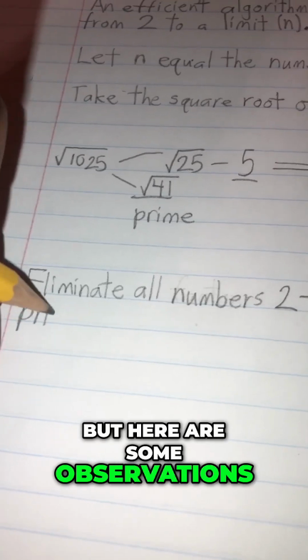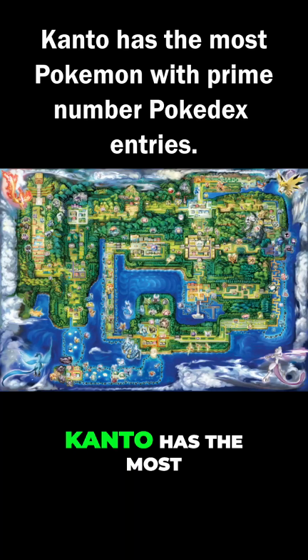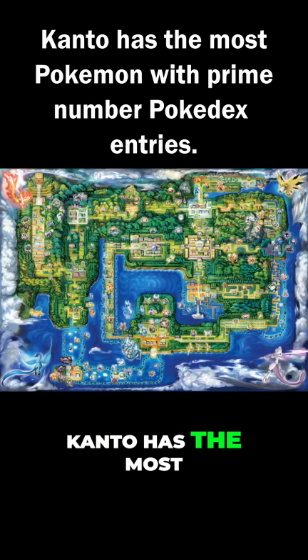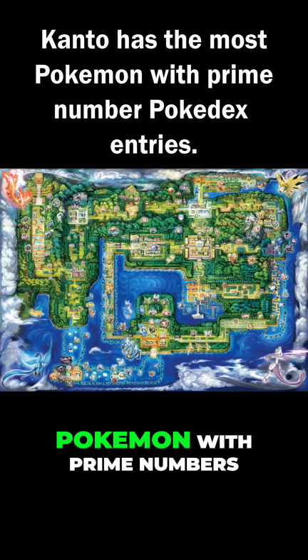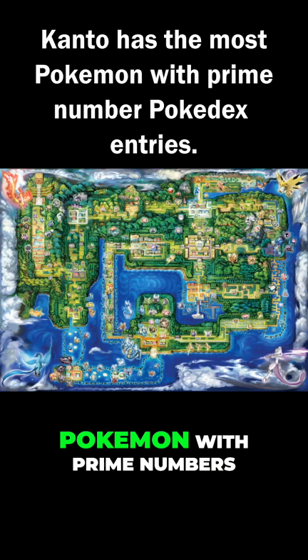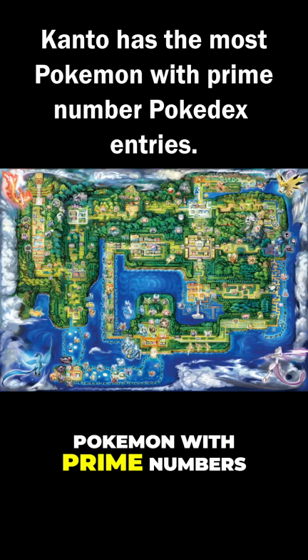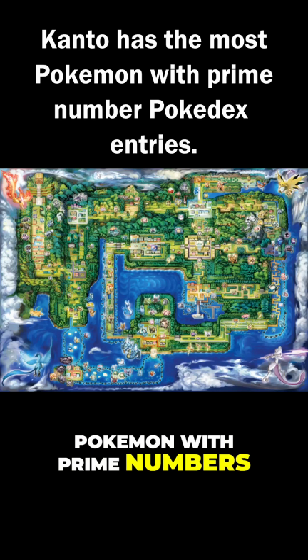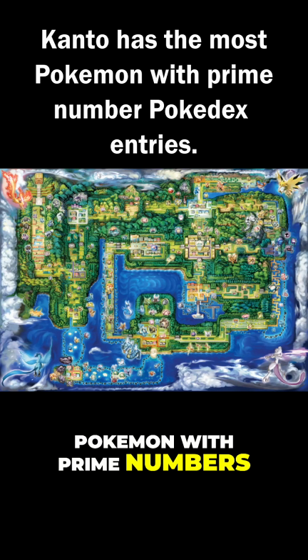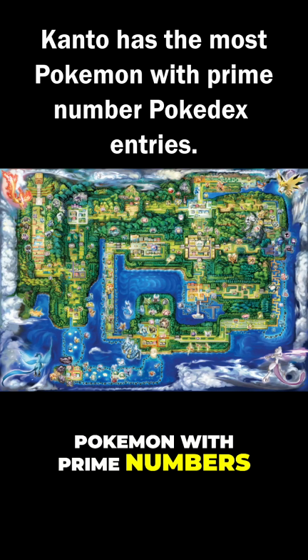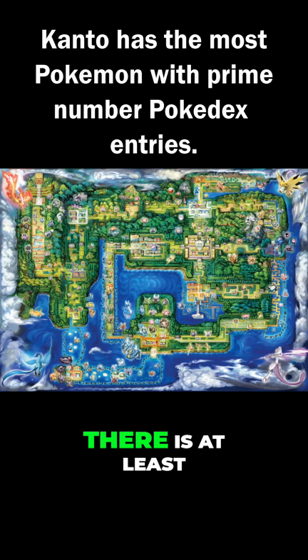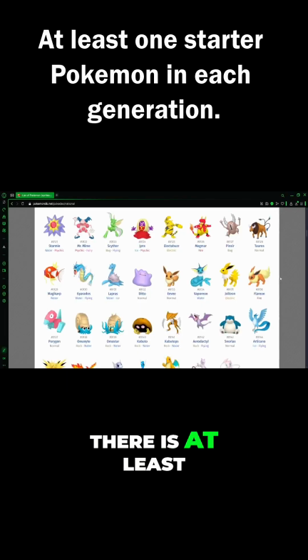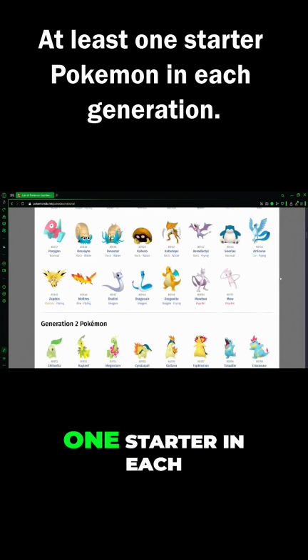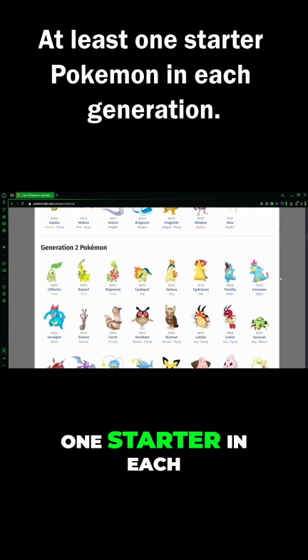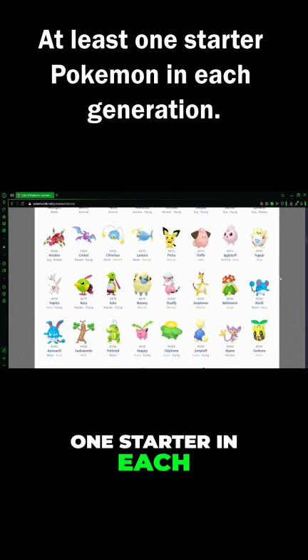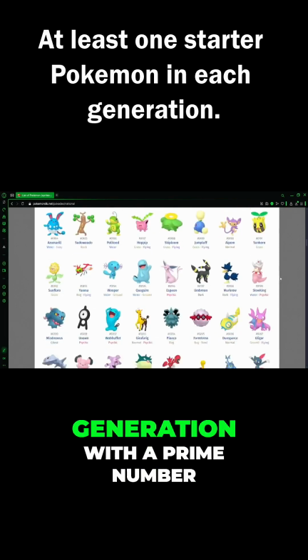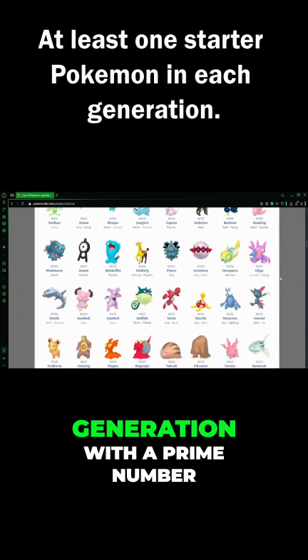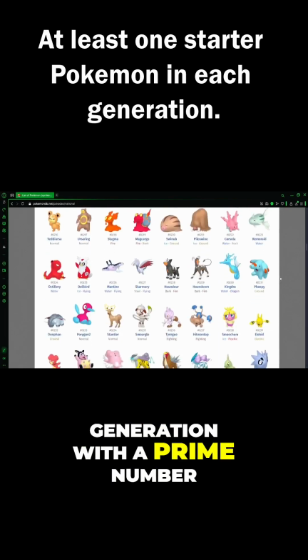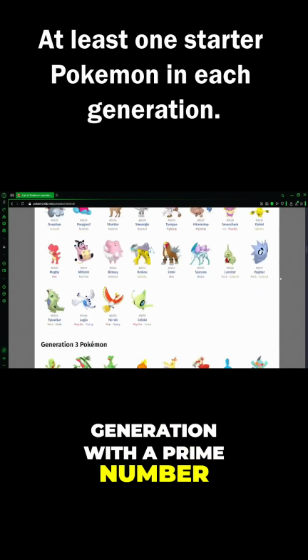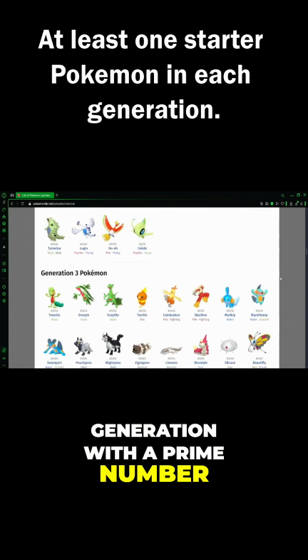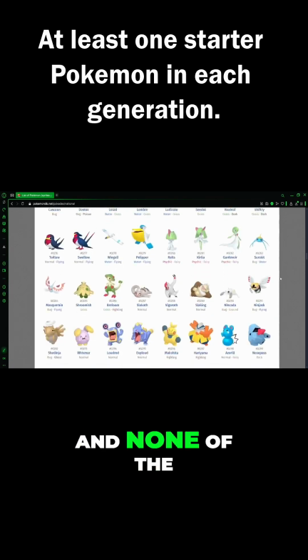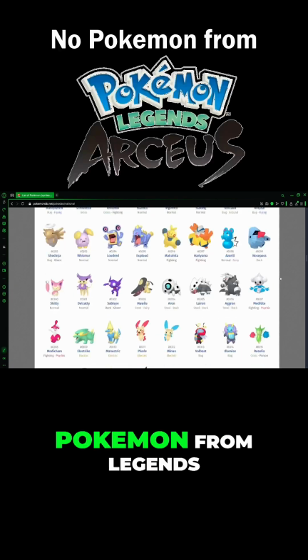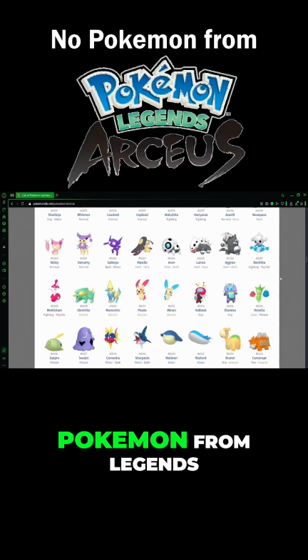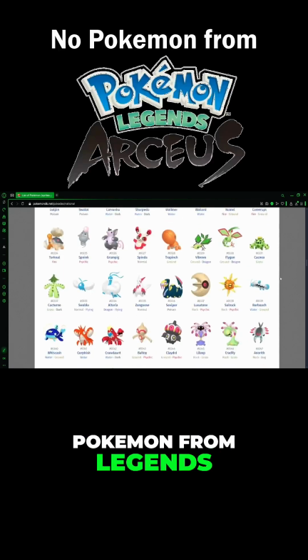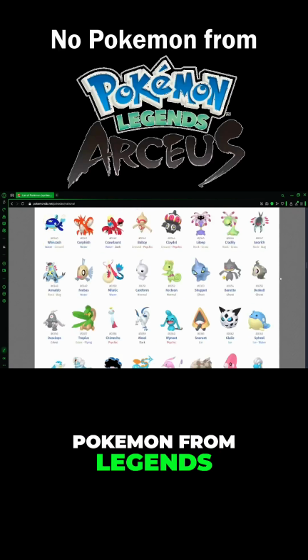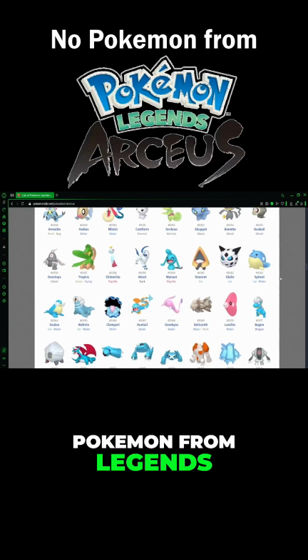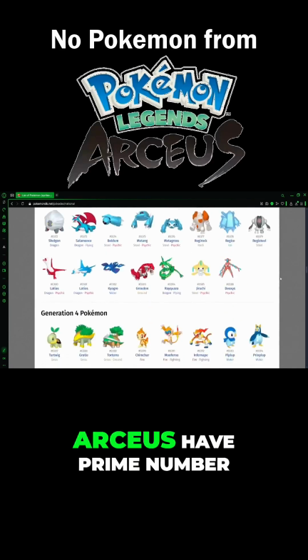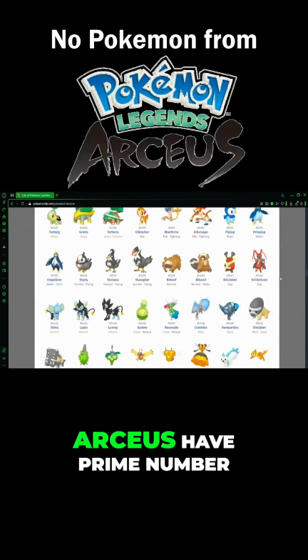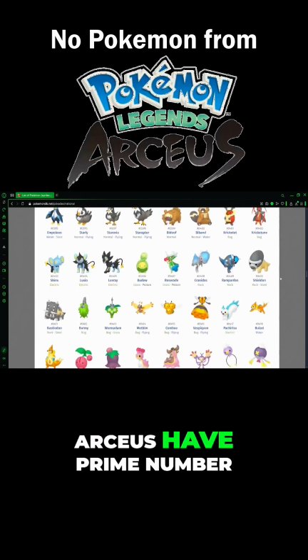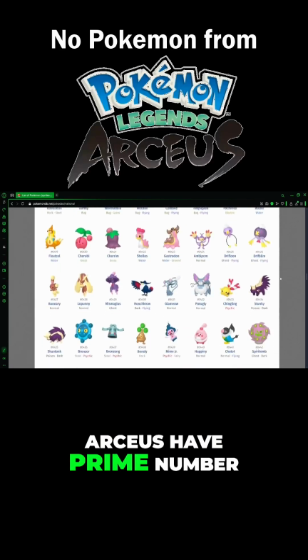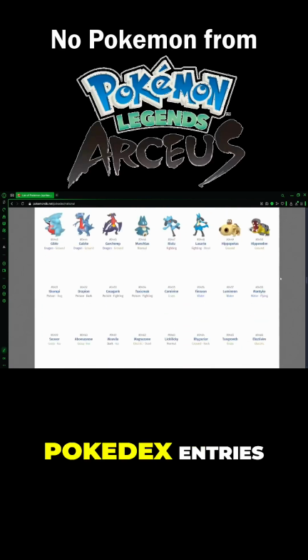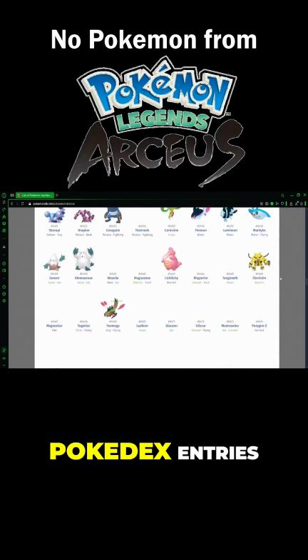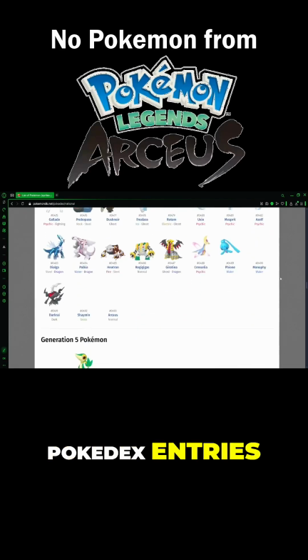Kanto has the most Pokémon with prime Pokédex numbers. There is at least one starter in each generation with a prime number, and none of the Pokémon from Legends: Arceus have prime number Pokédex entries.